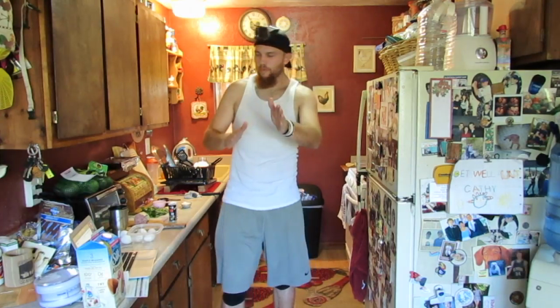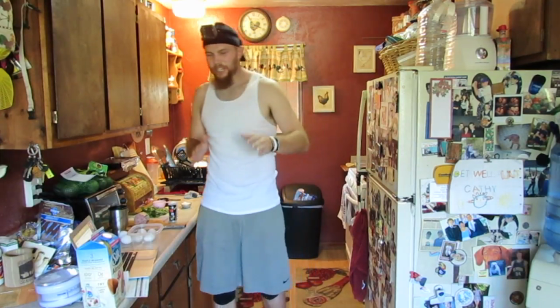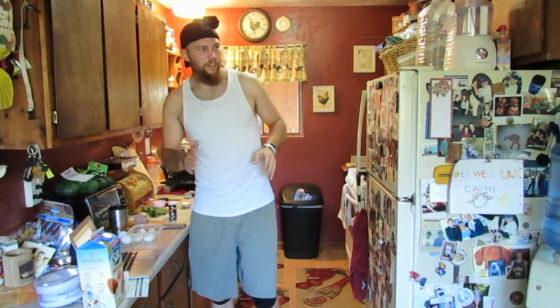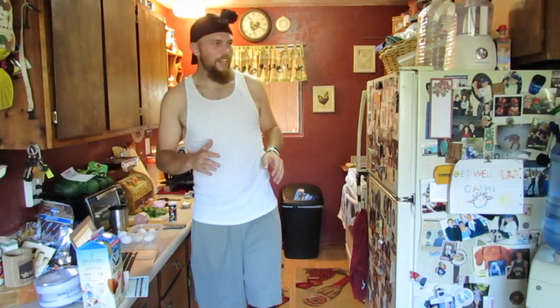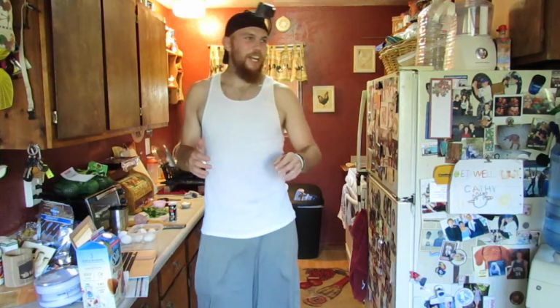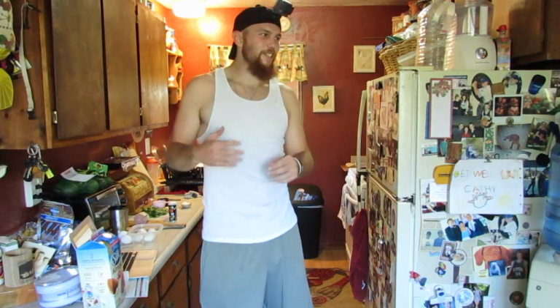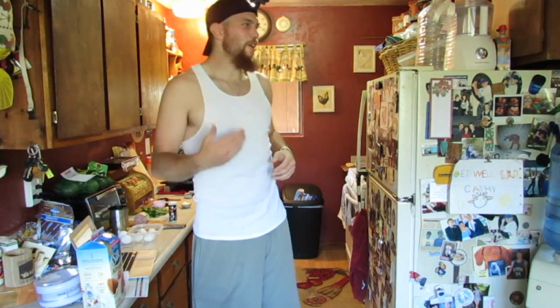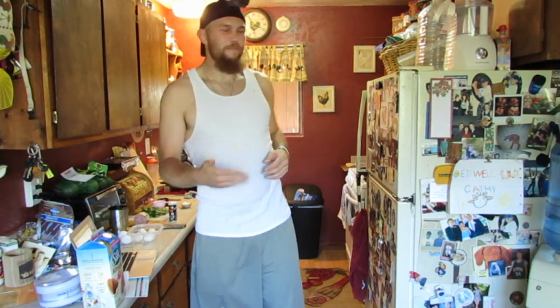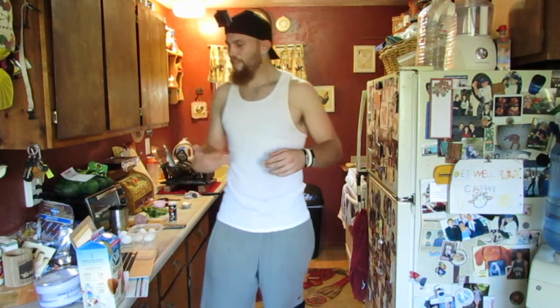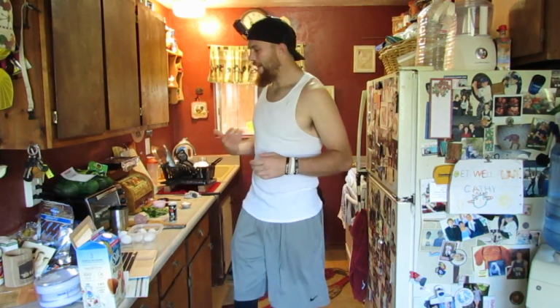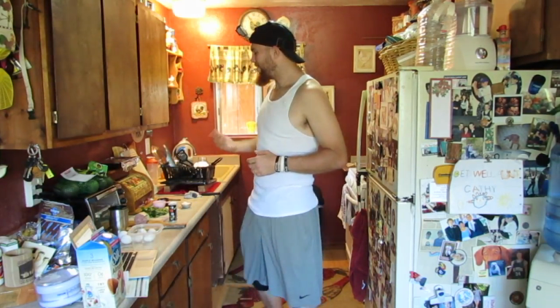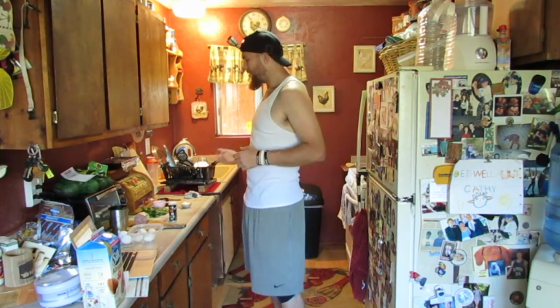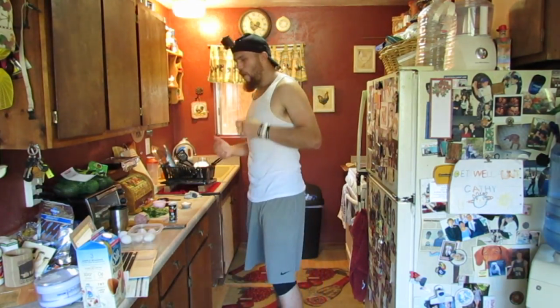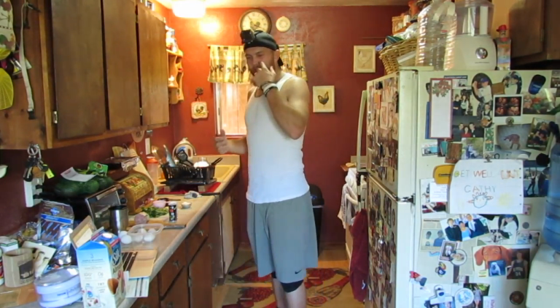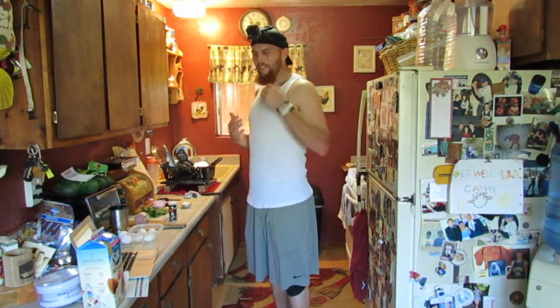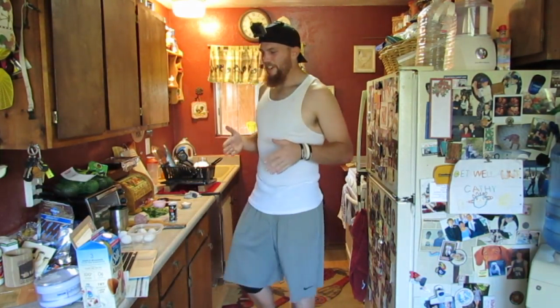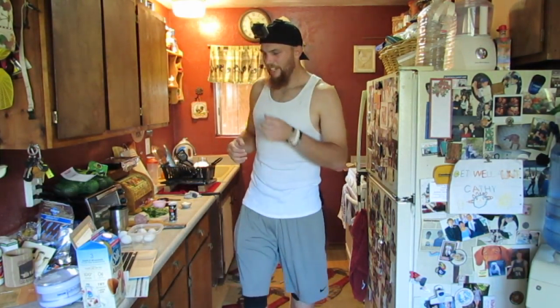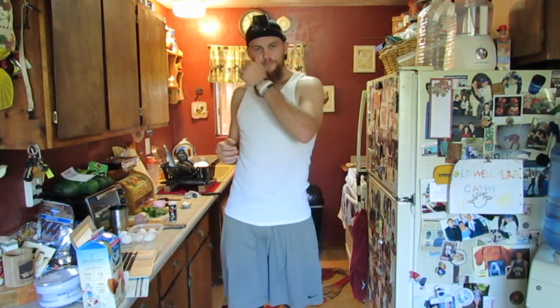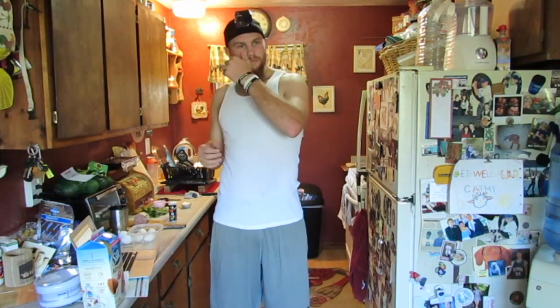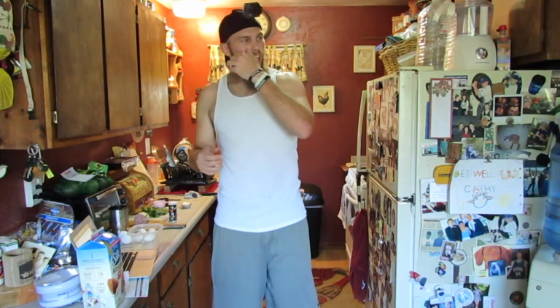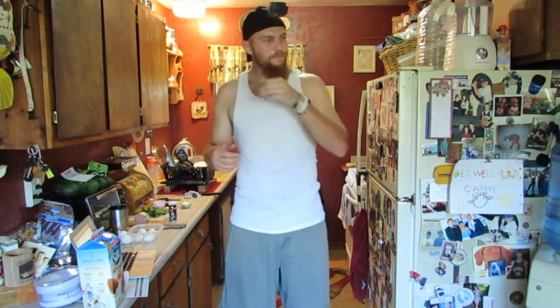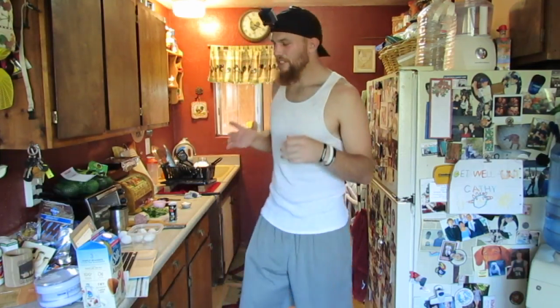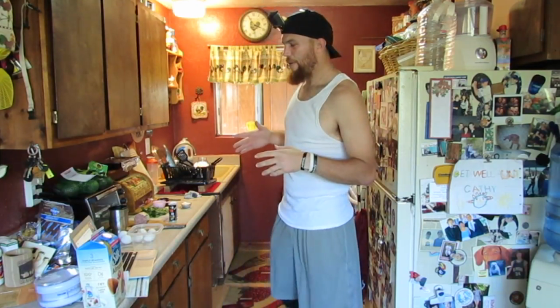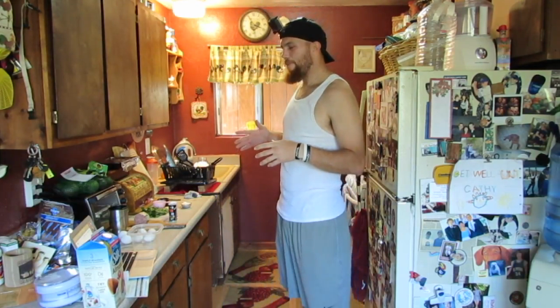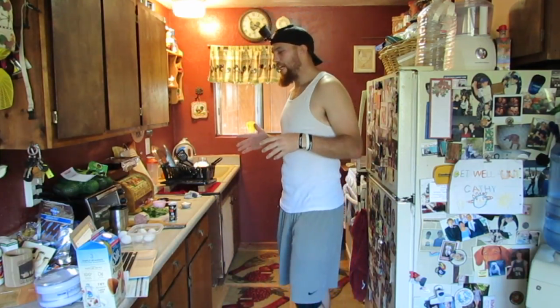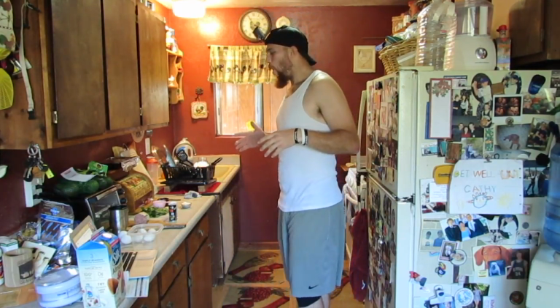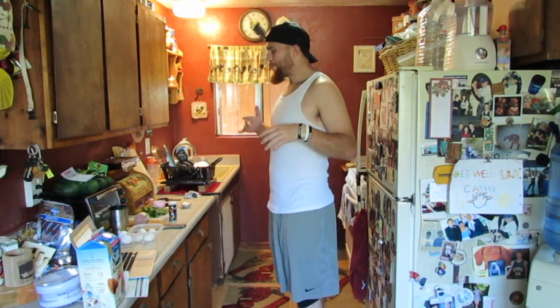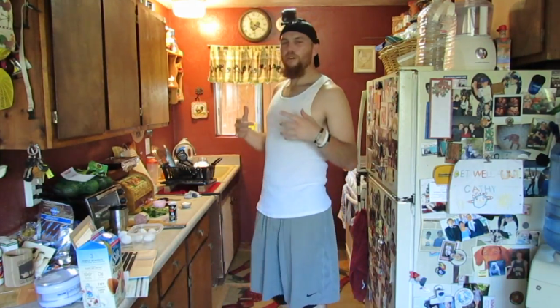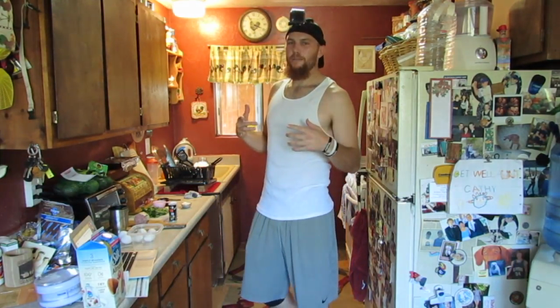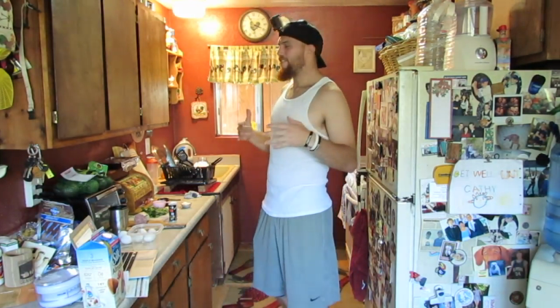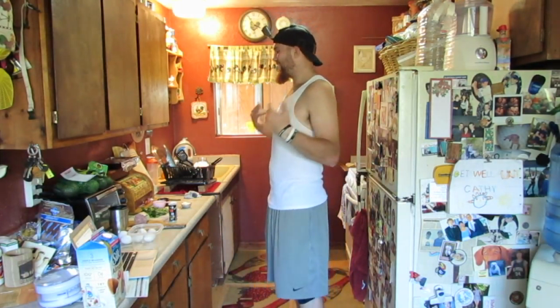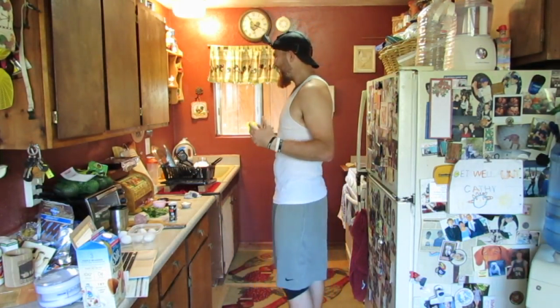Rob's Kitchen here. I need like a slogan for my cooking videos — I haven't figured it out yet. Today we're going to make a low-carb breakfast frittata.